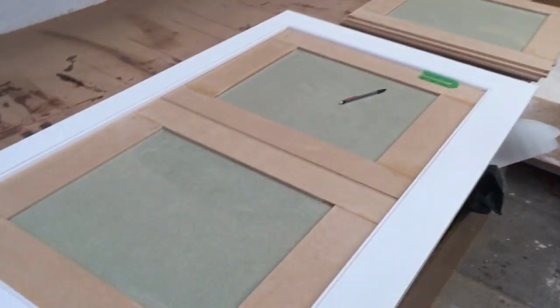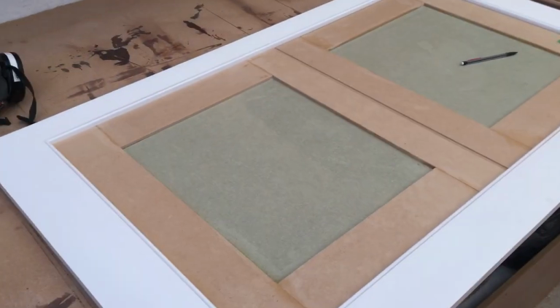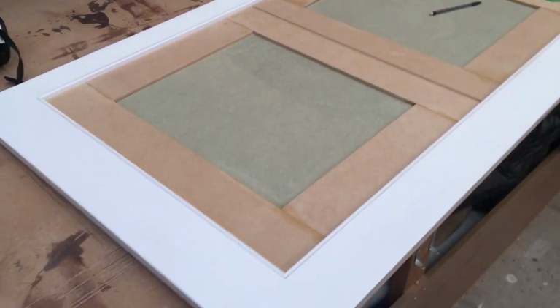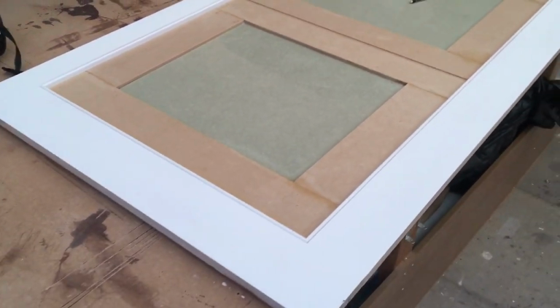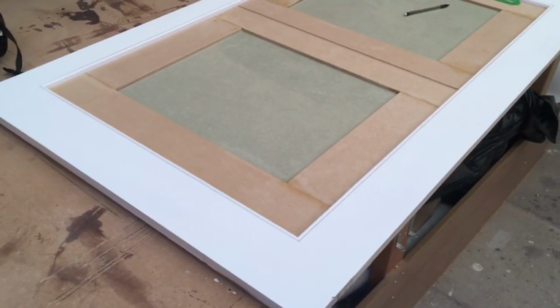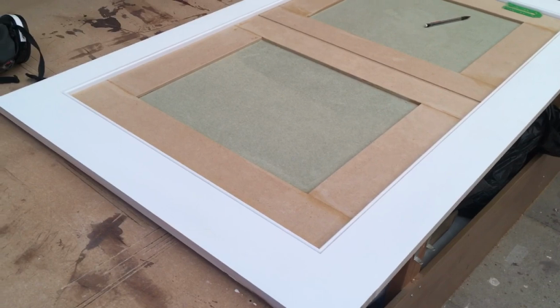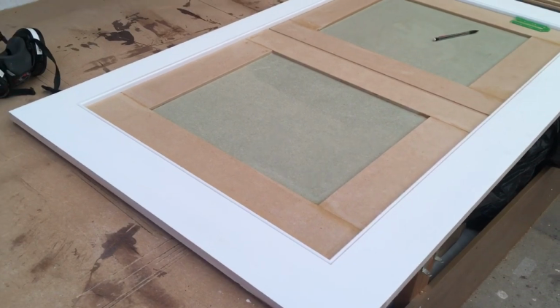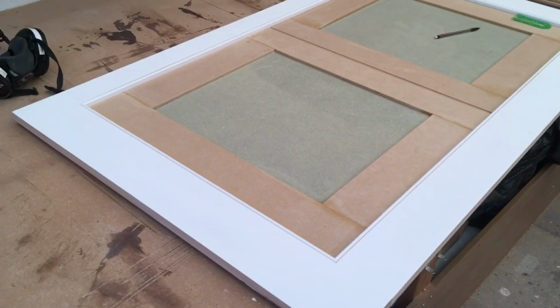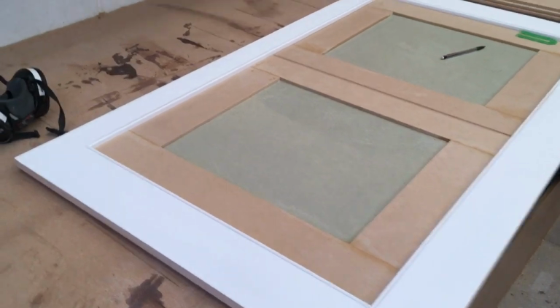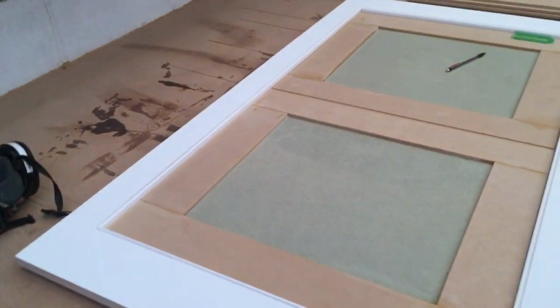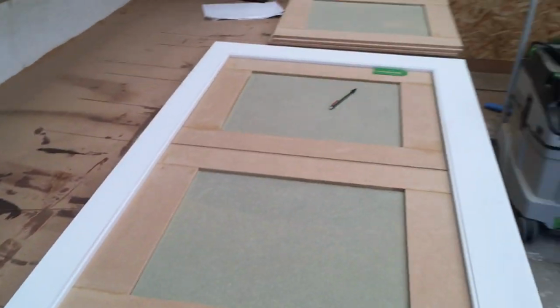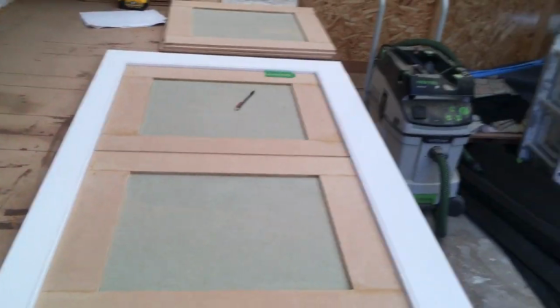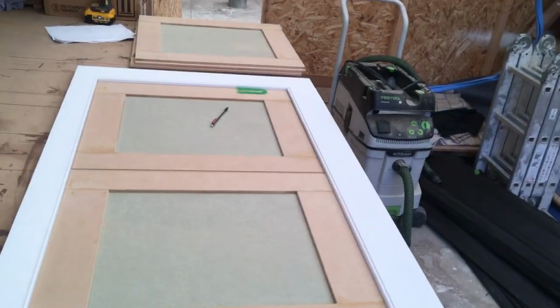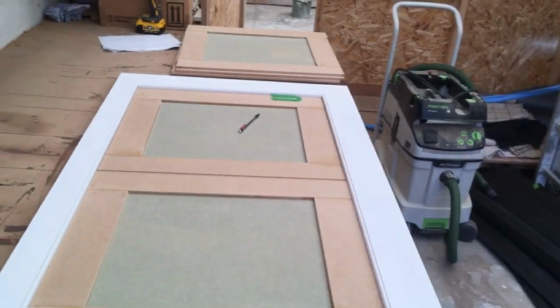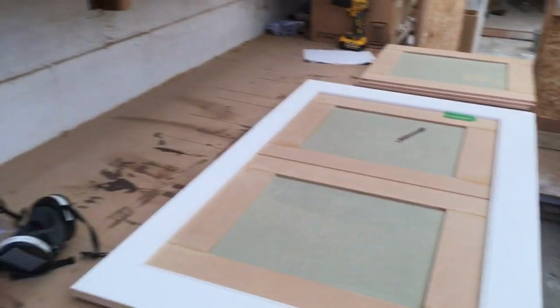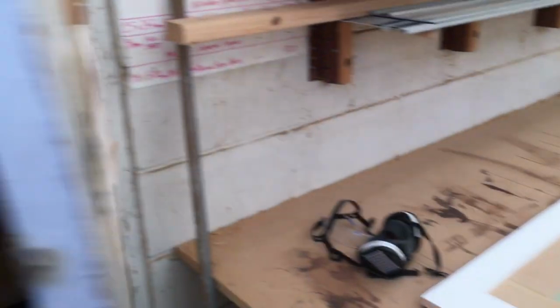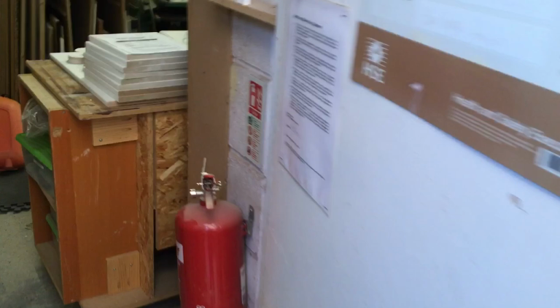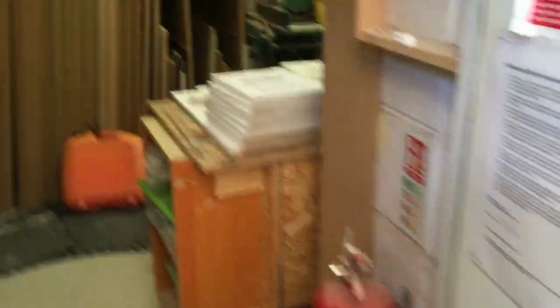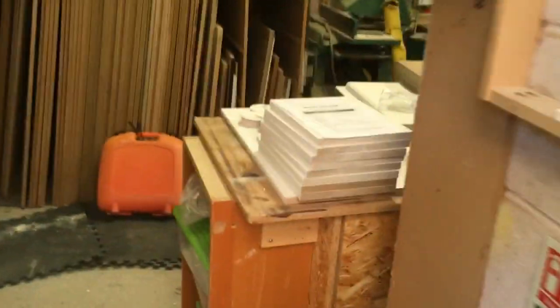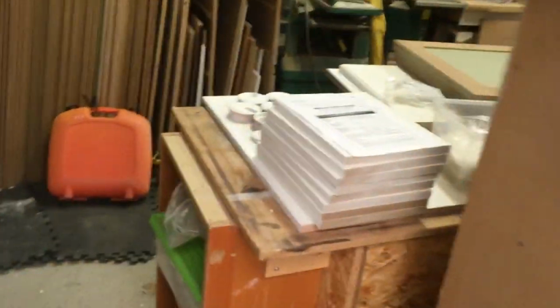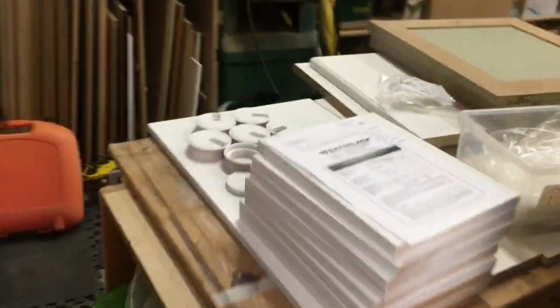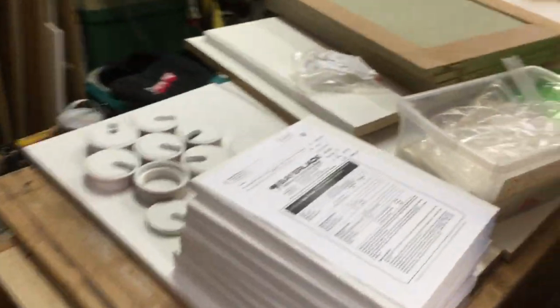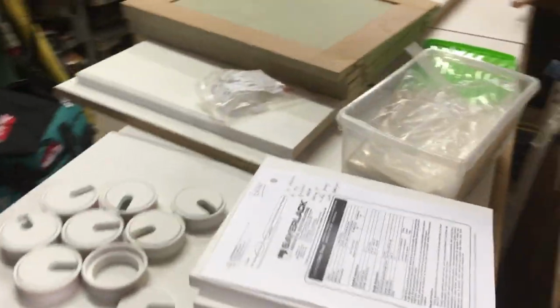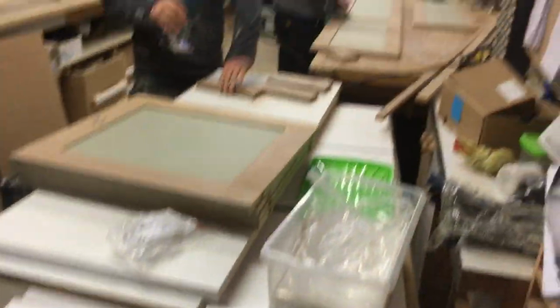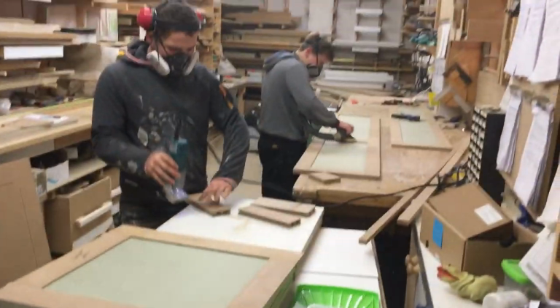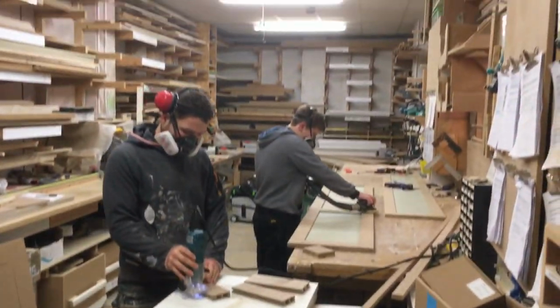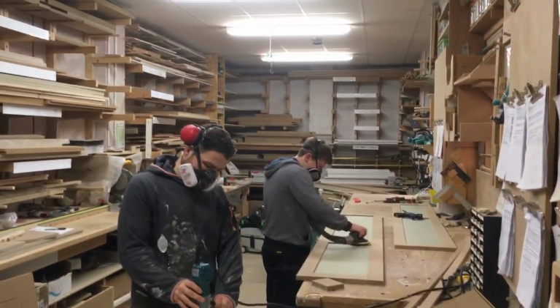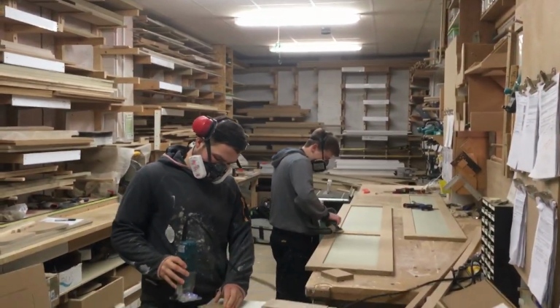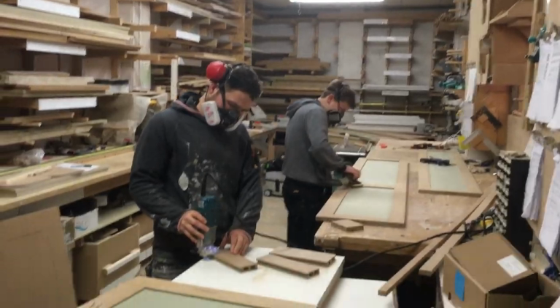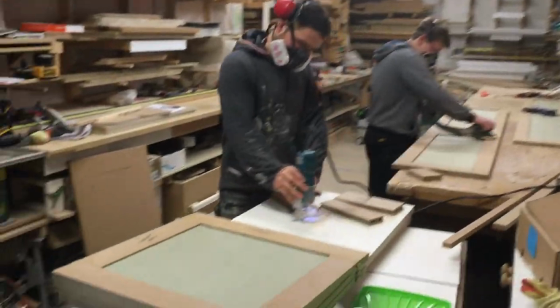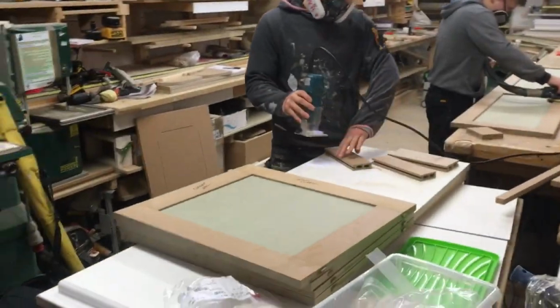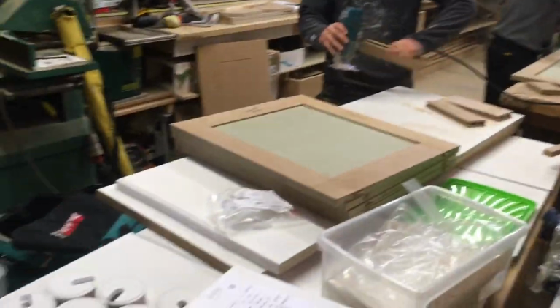So that's my job for this morning. I'll then be going to do some paperwork and see some customers, leaving these two guys to carry on with the making.